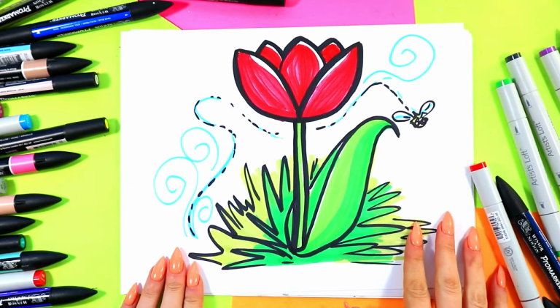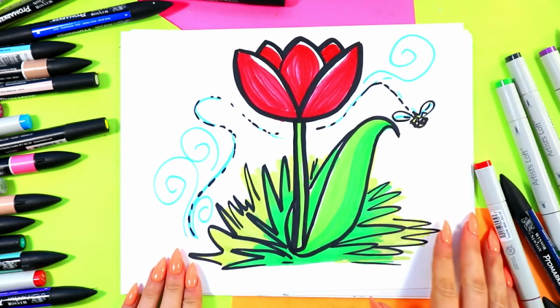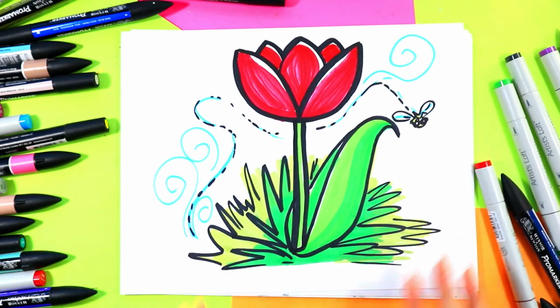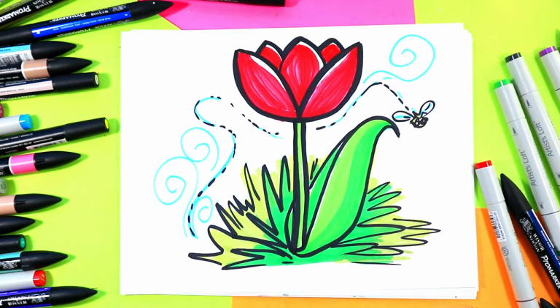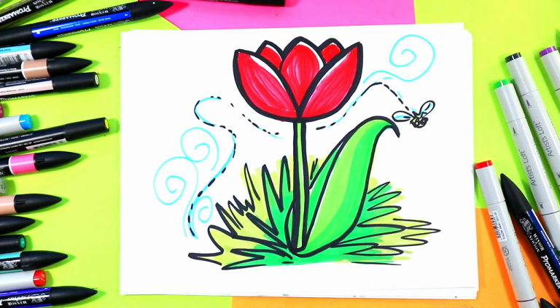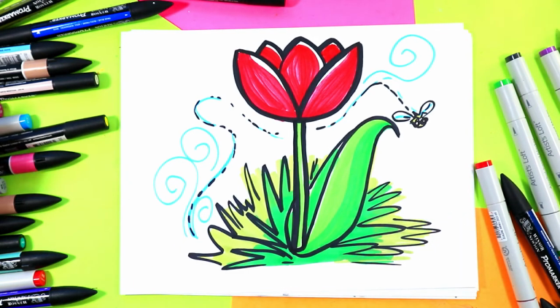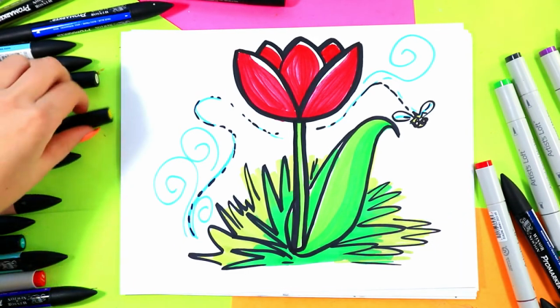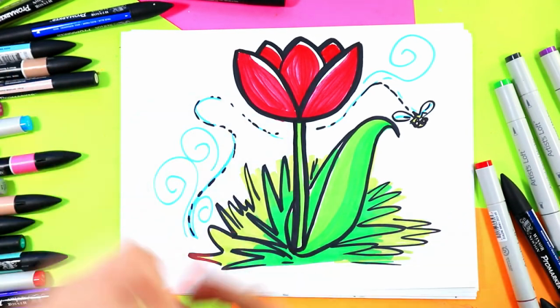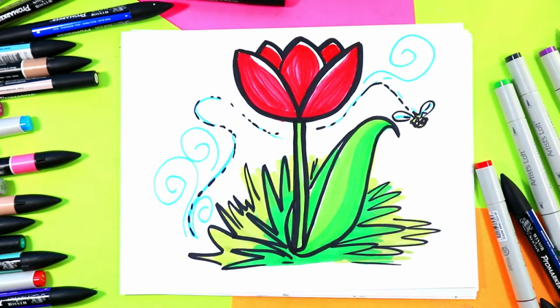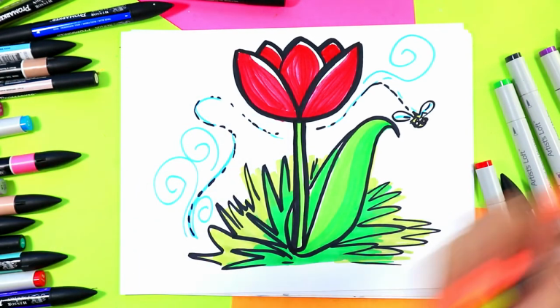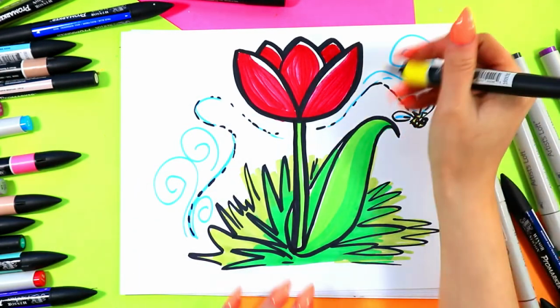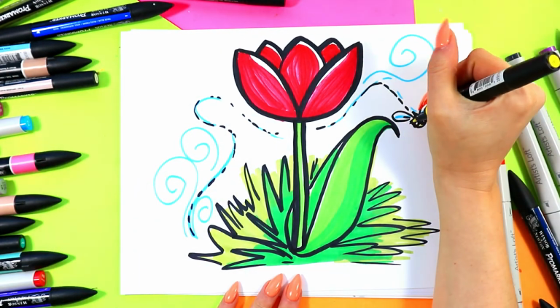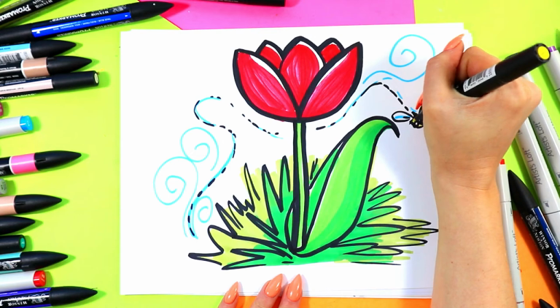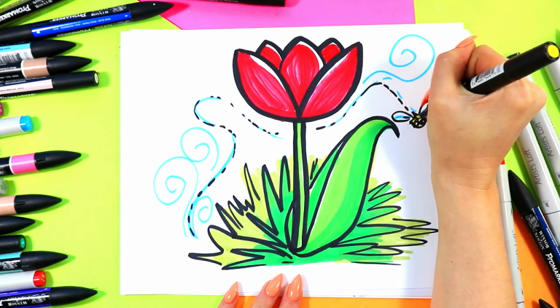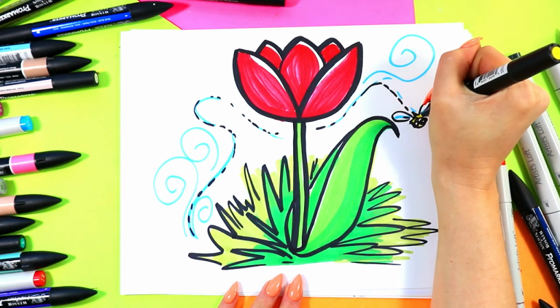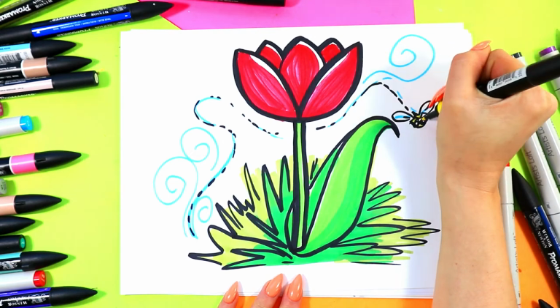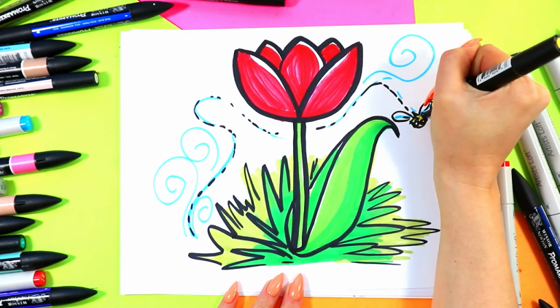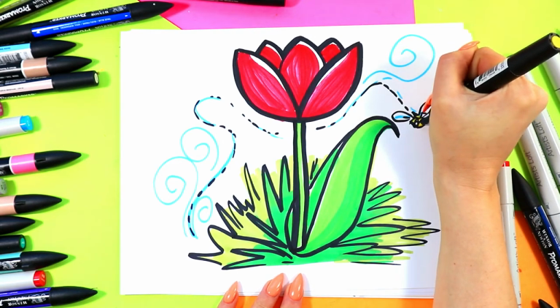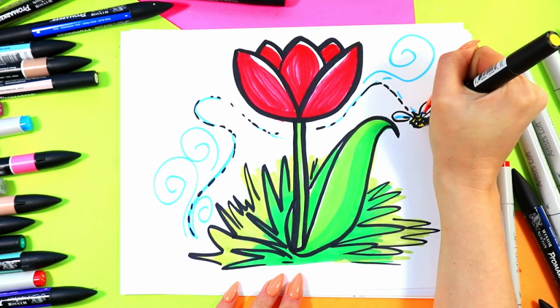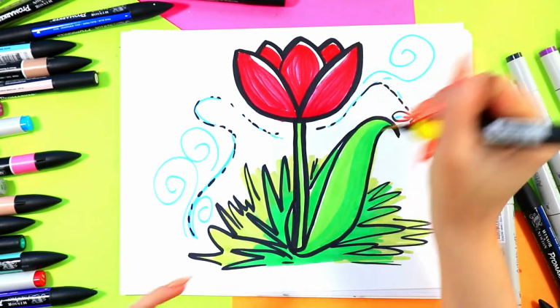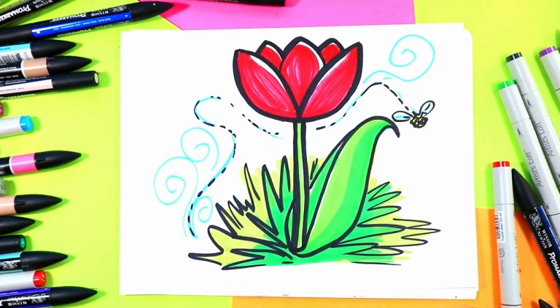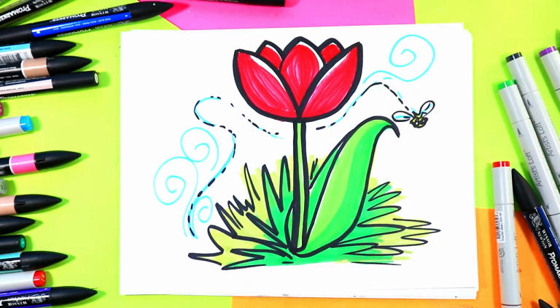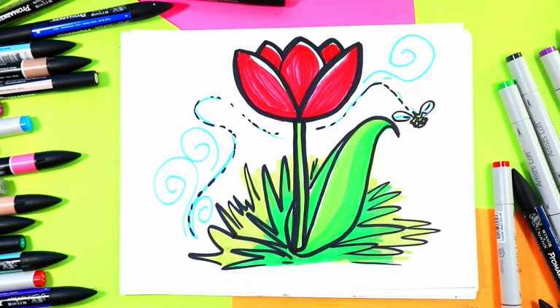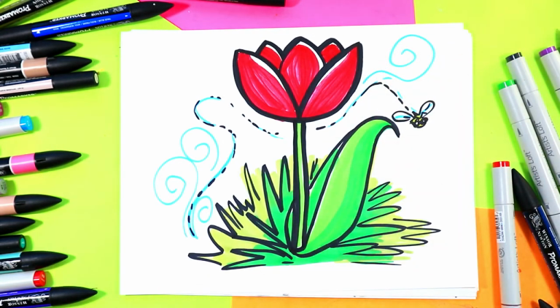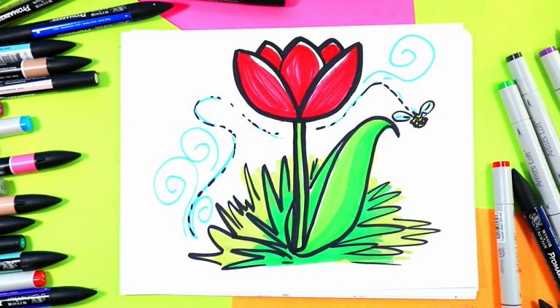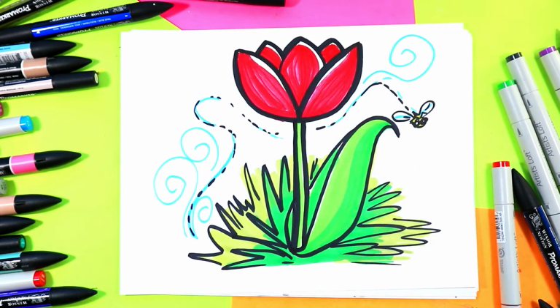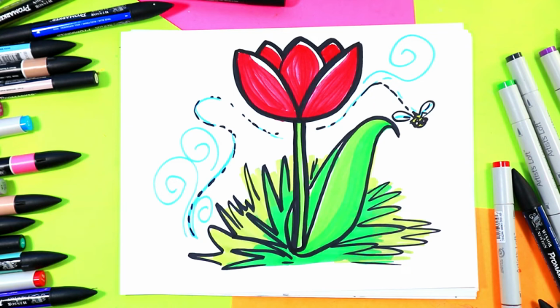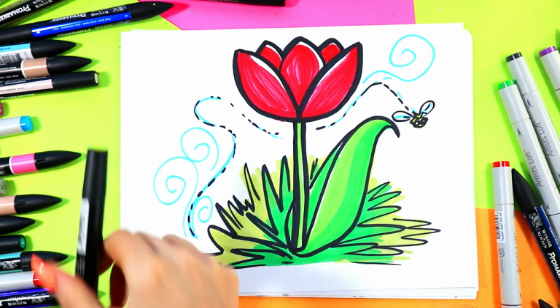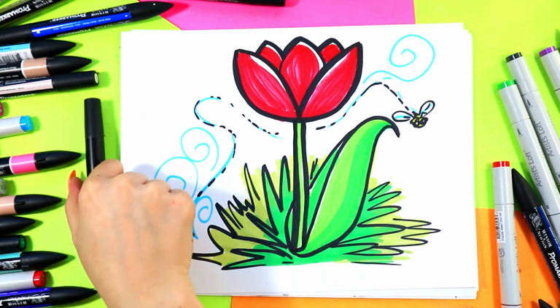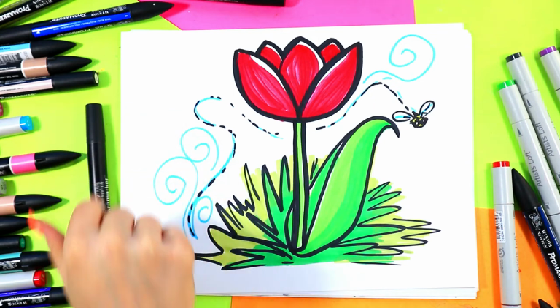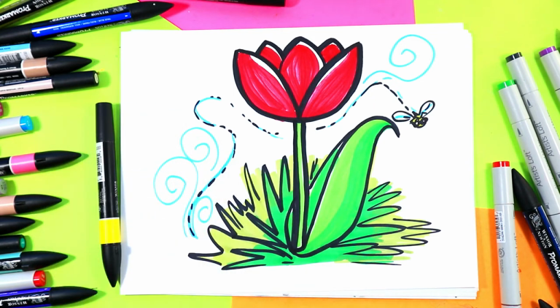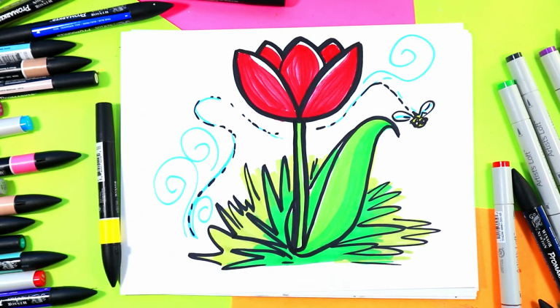And once you're done coloring in your lovely artwork, your beautiful tulip artwork, perfect for spring, is done.